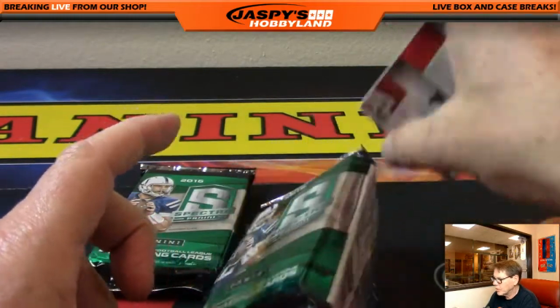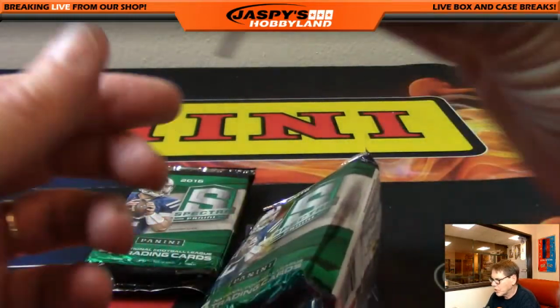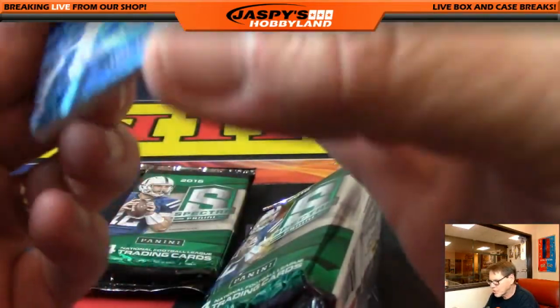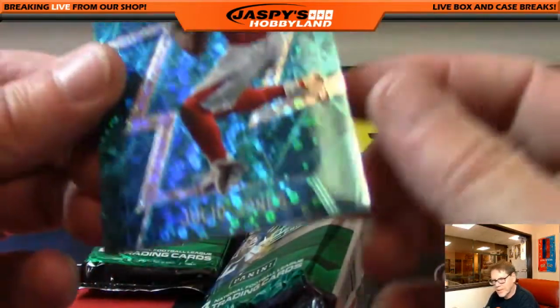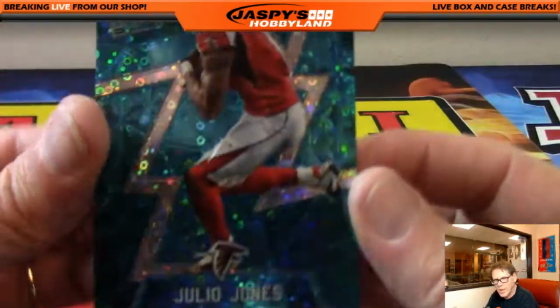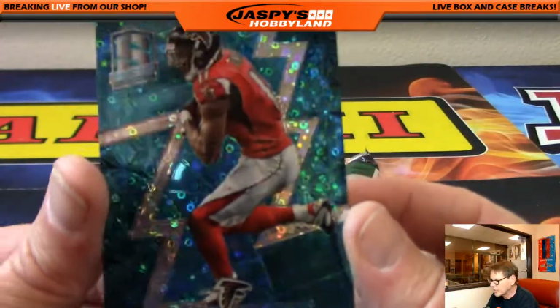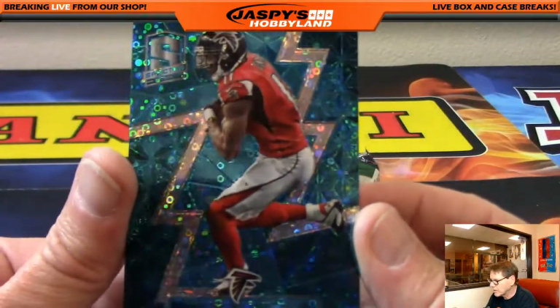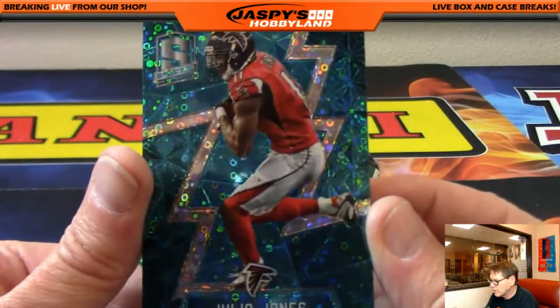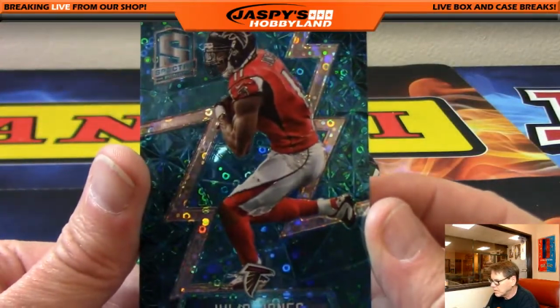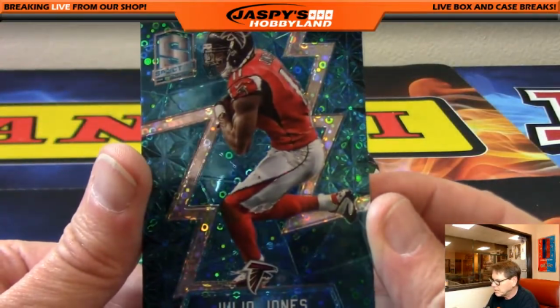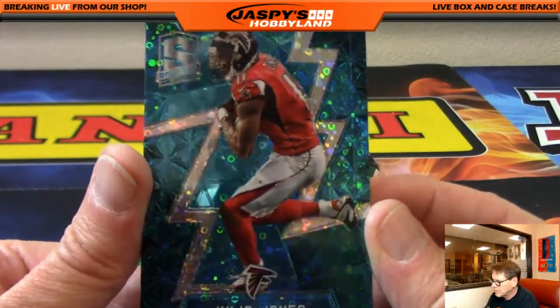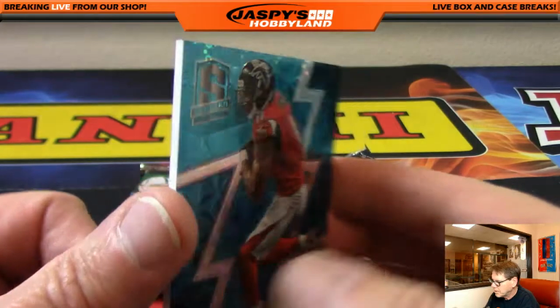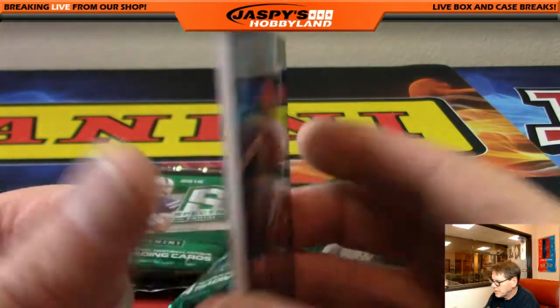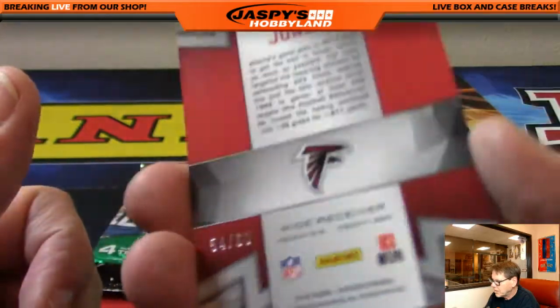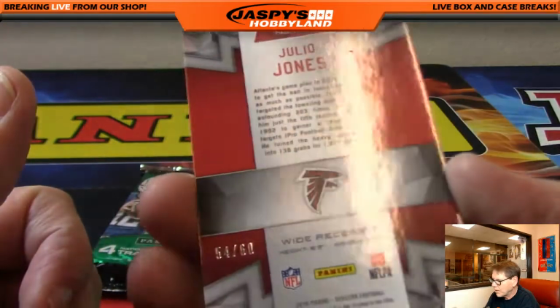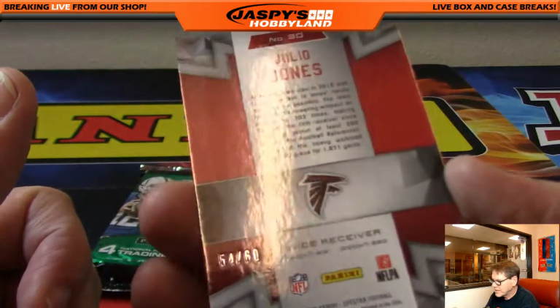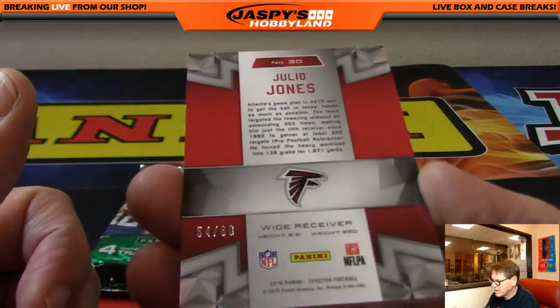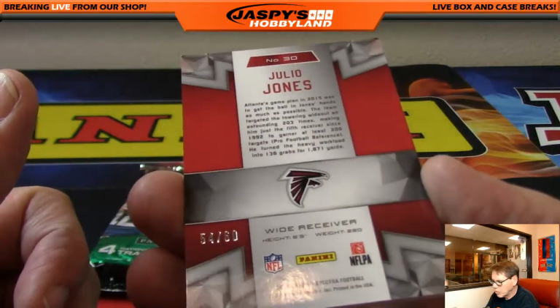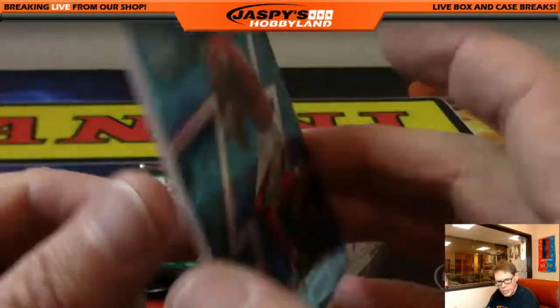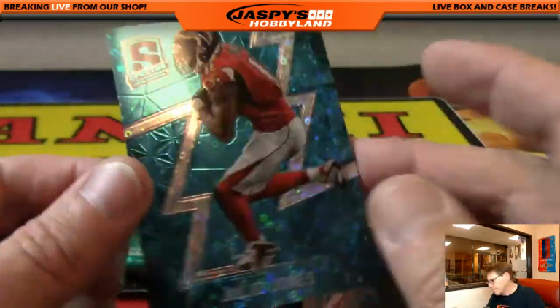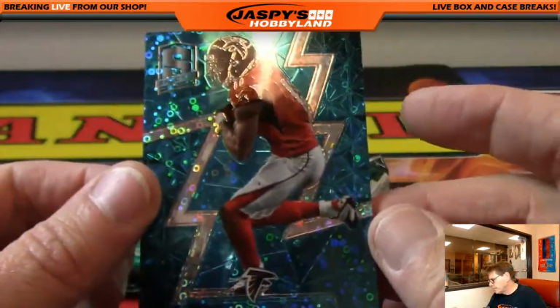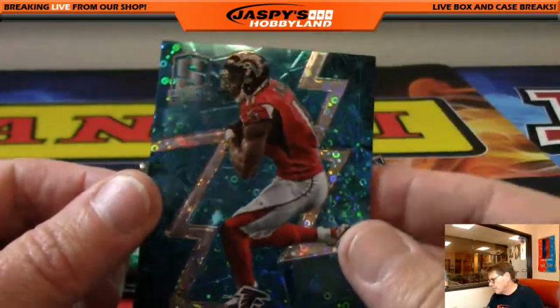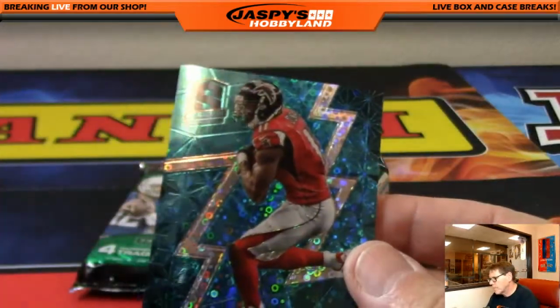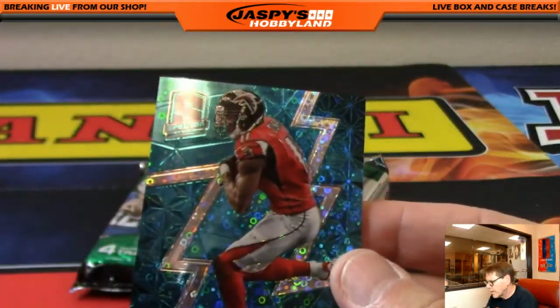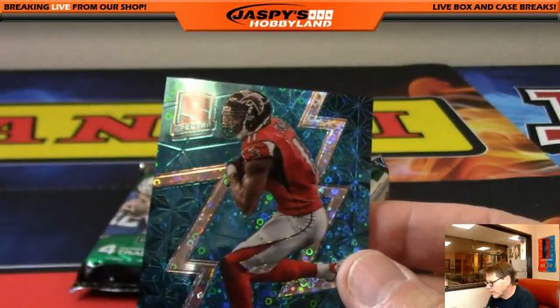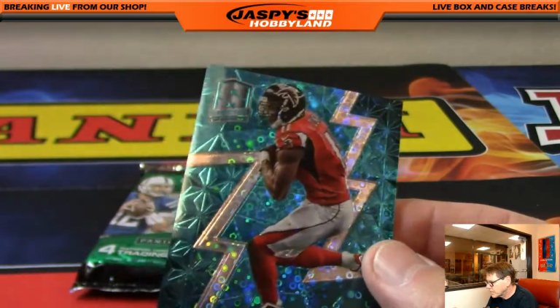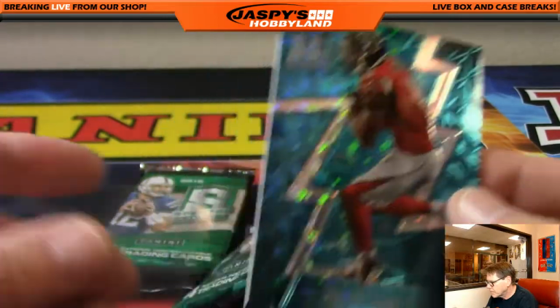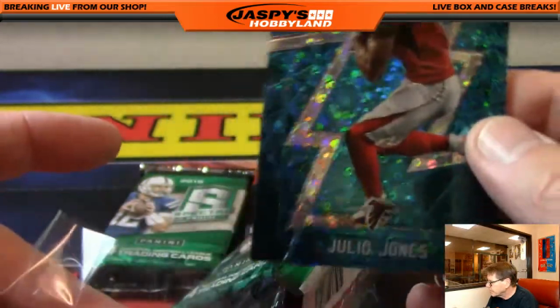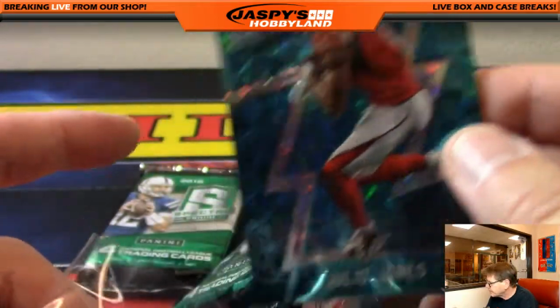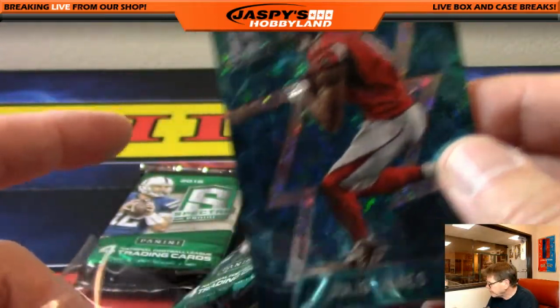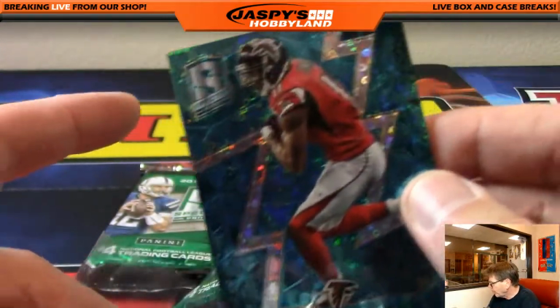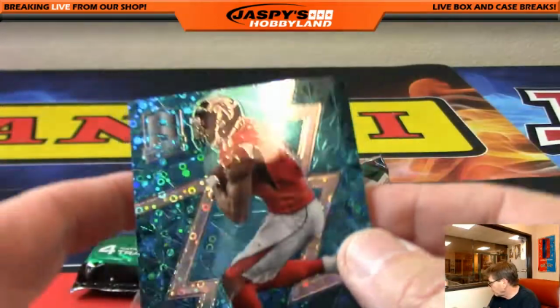Julio Jones, wow, out of 60 — Julio, Atlanta Falcons. That was one of the latter teams taken. Going to Will.